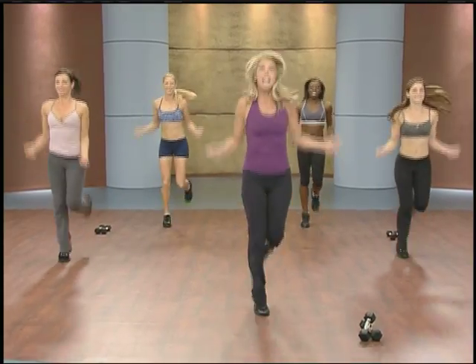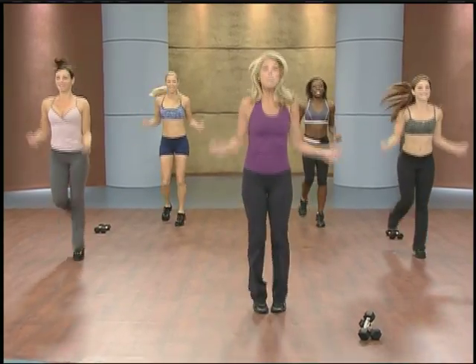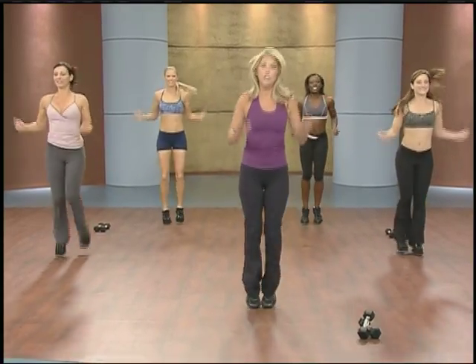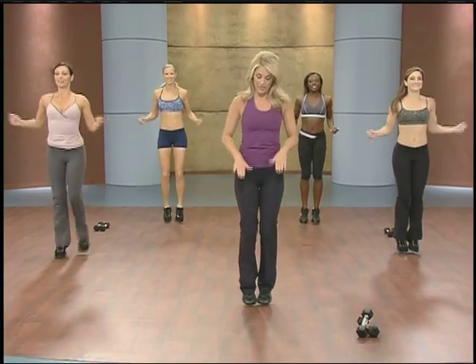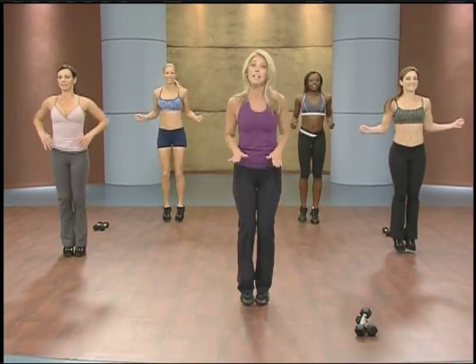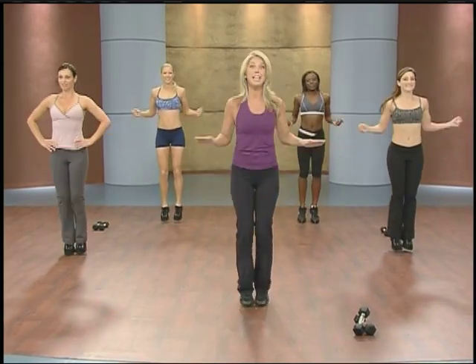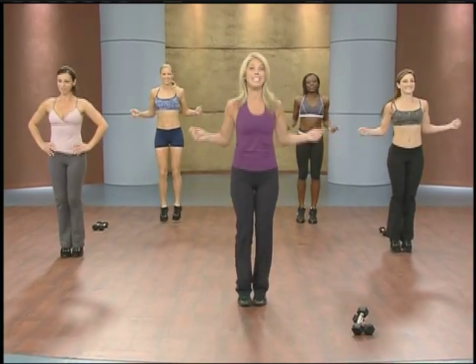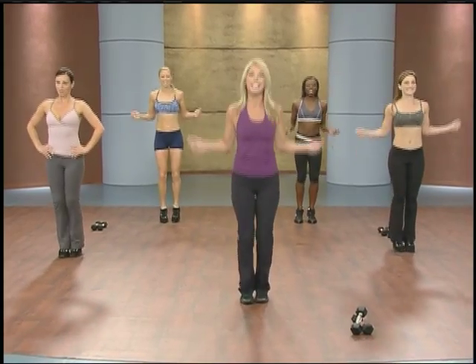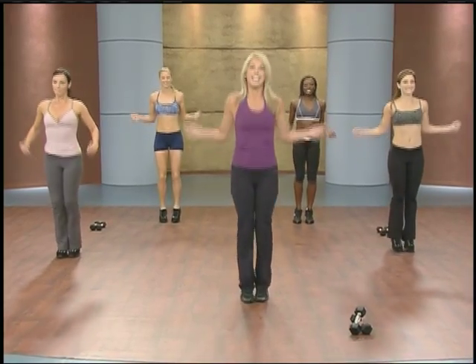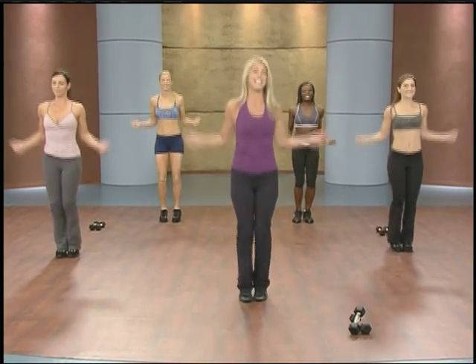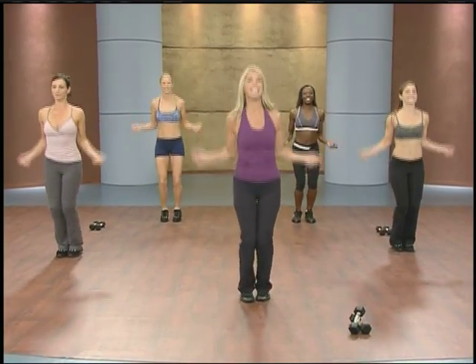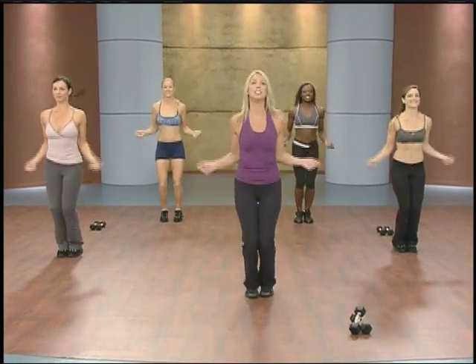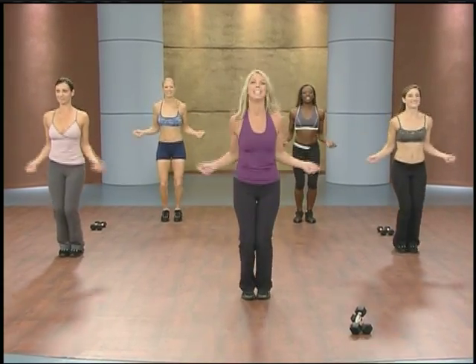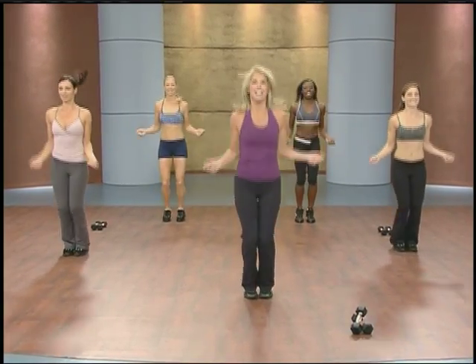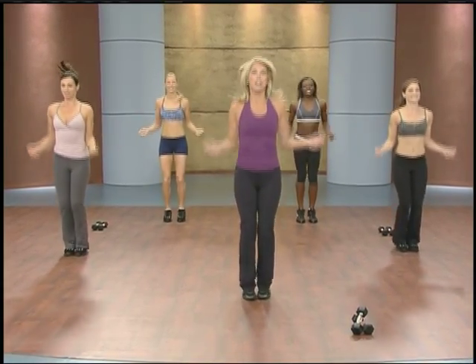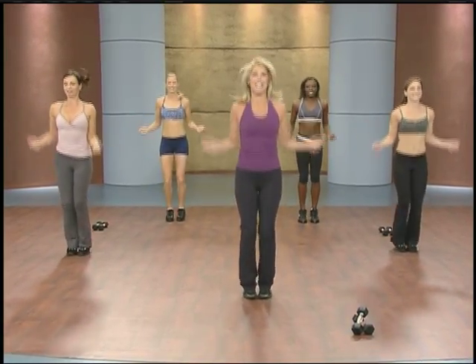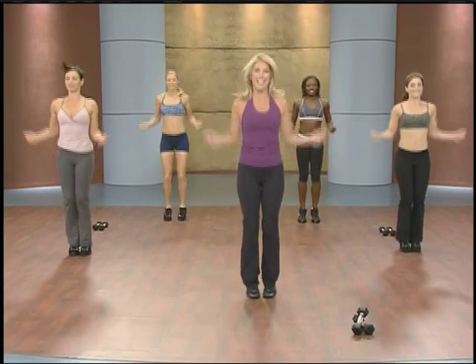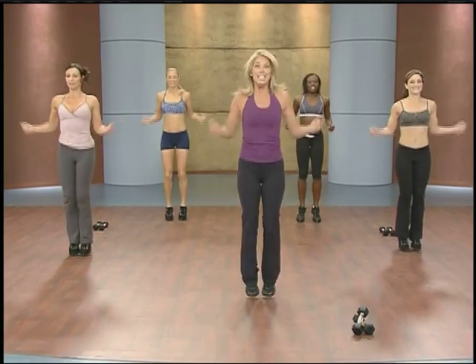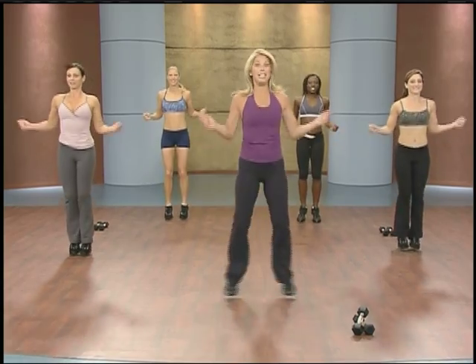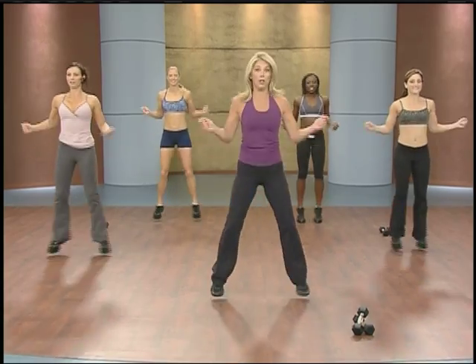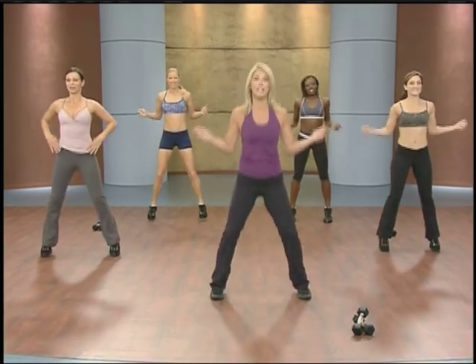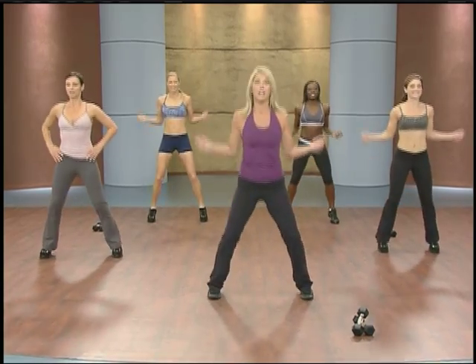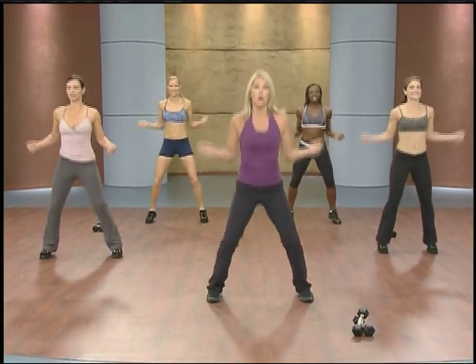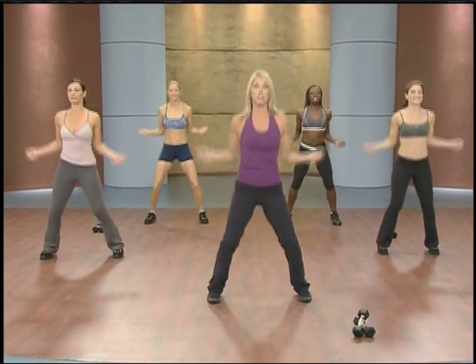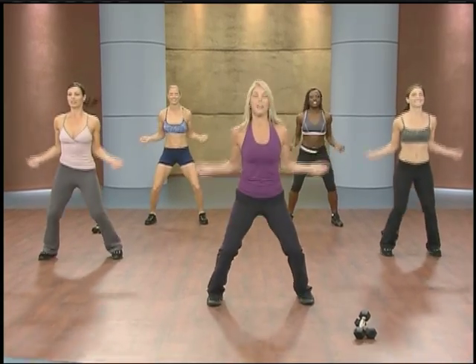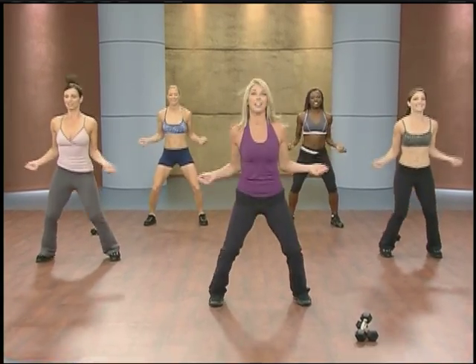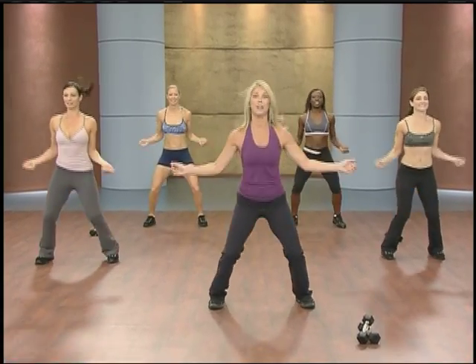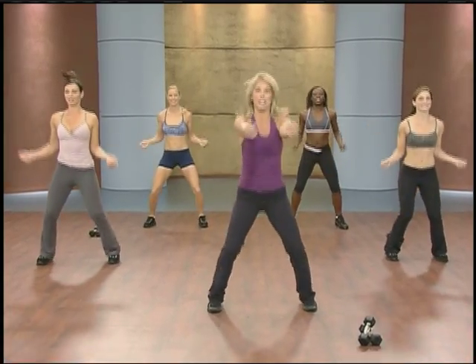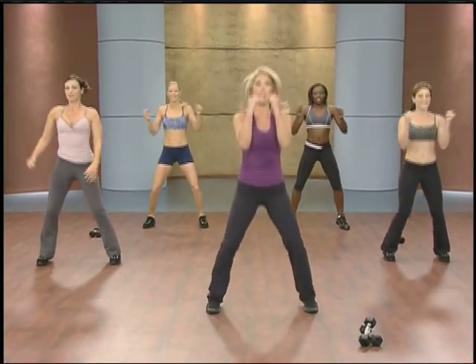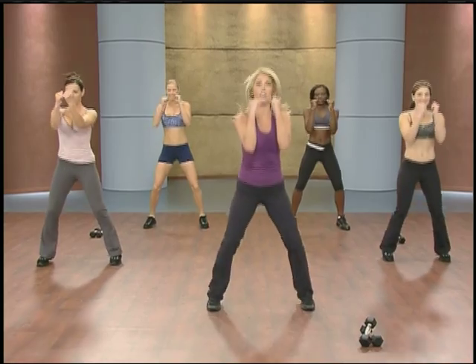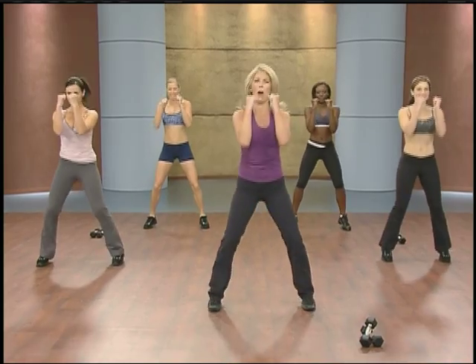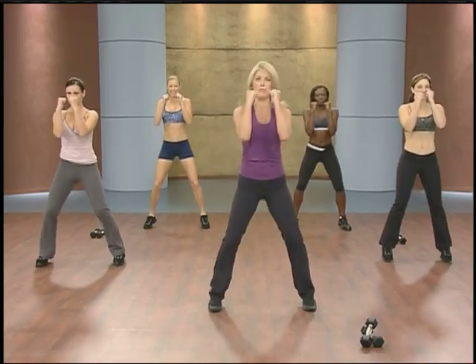Now come down to two feet. Just take it easy. Legs apart. Hold yourself right here. Get yourself ready for a little boxy move.